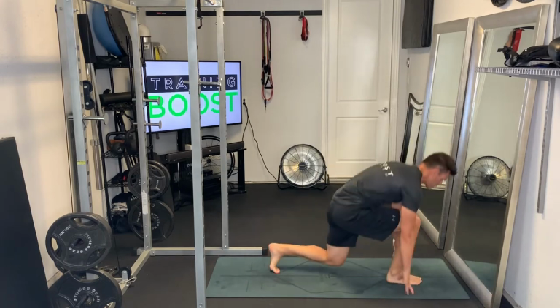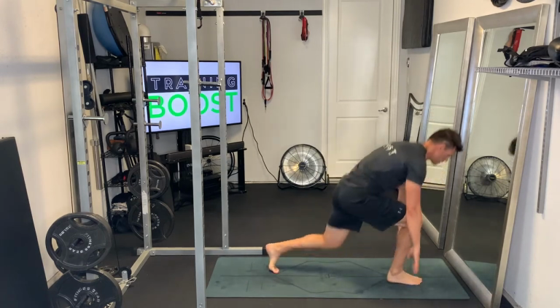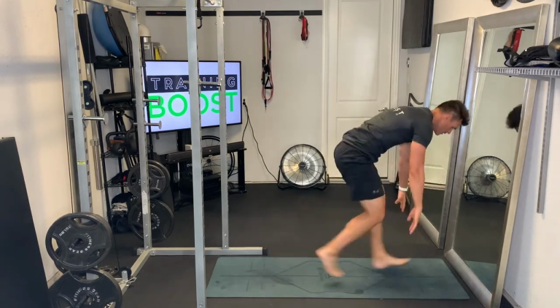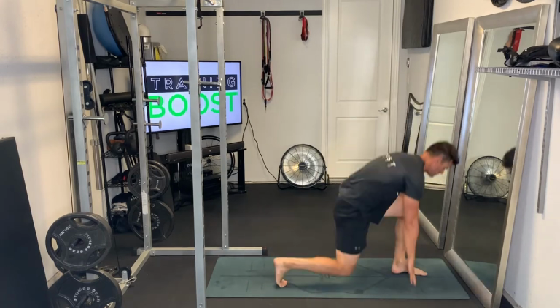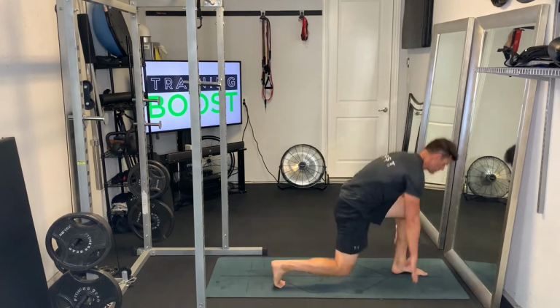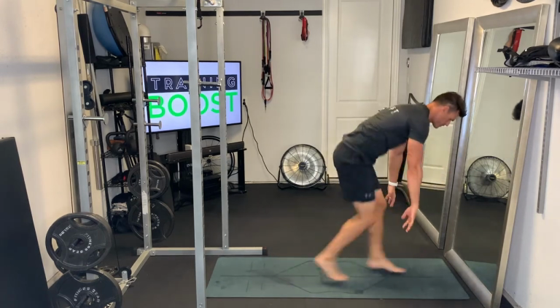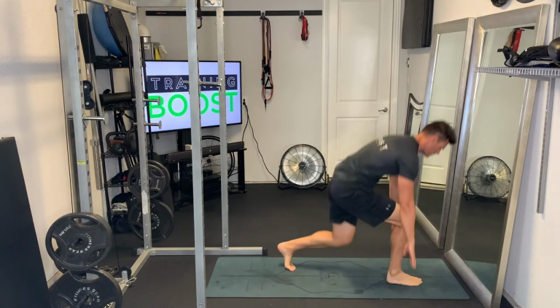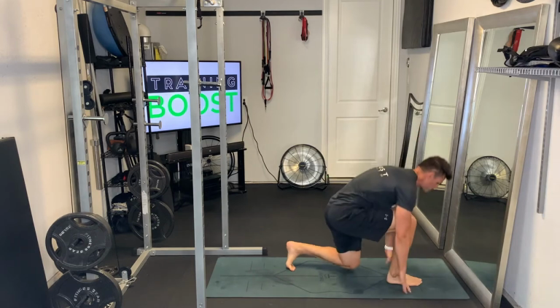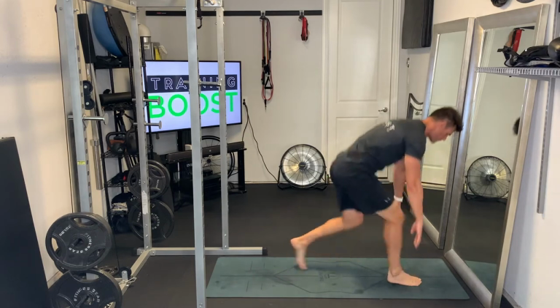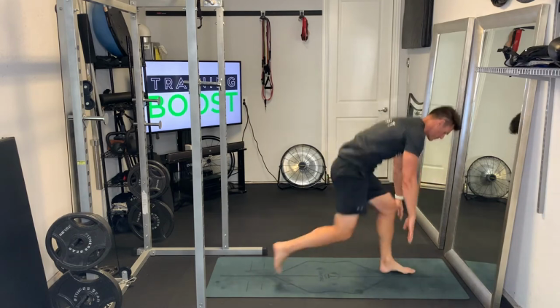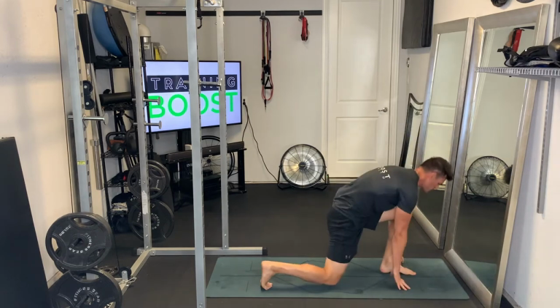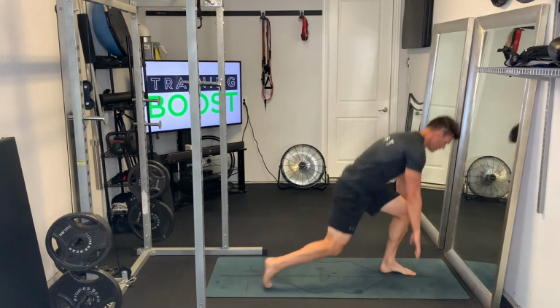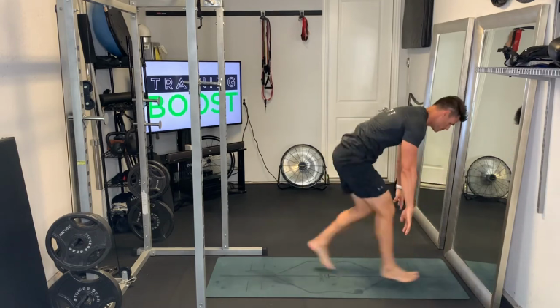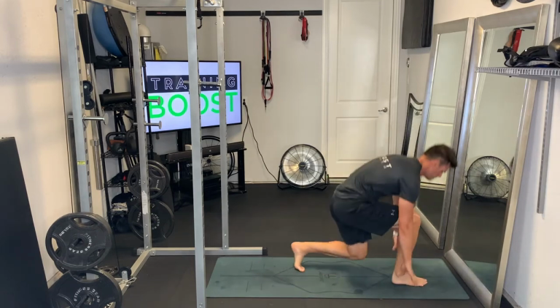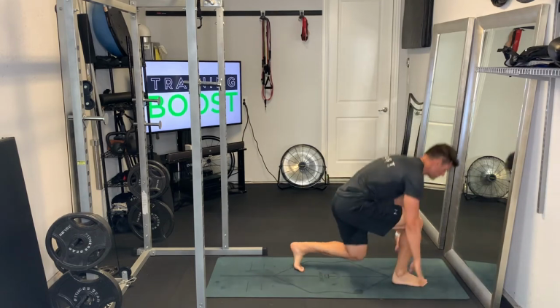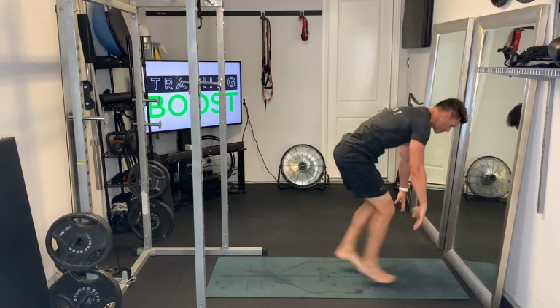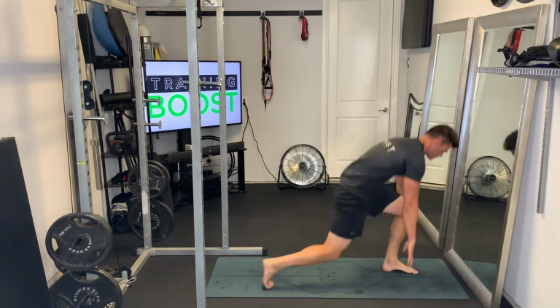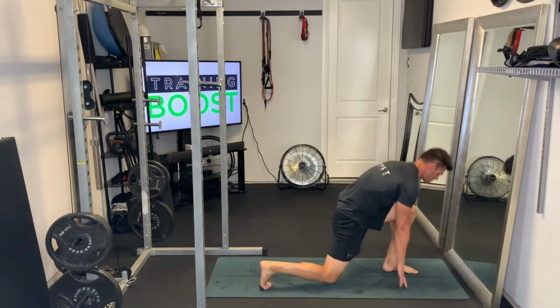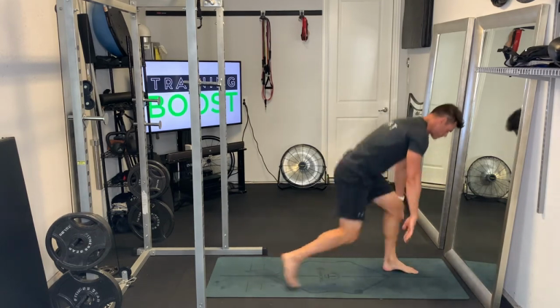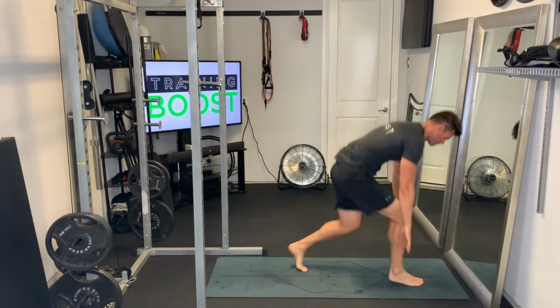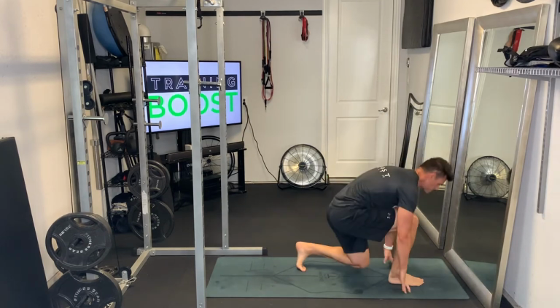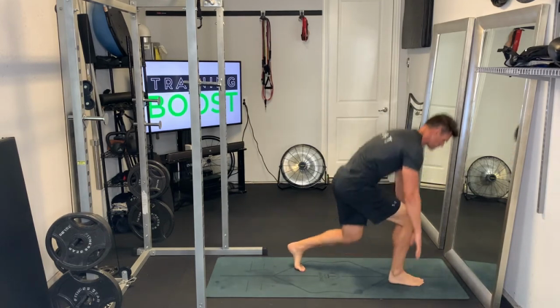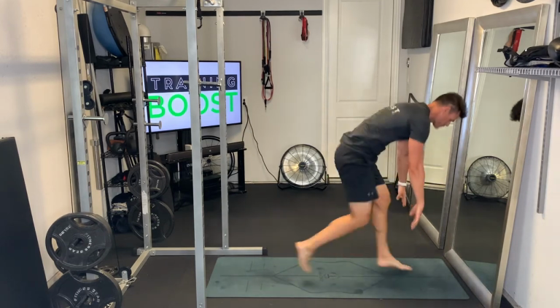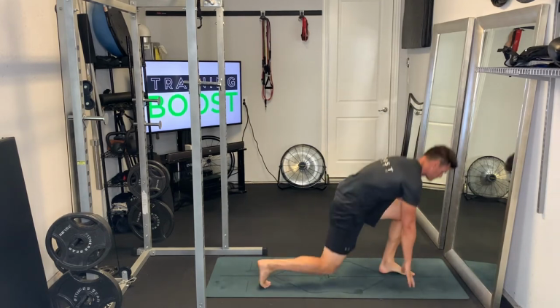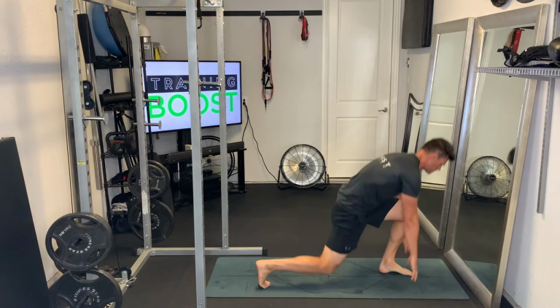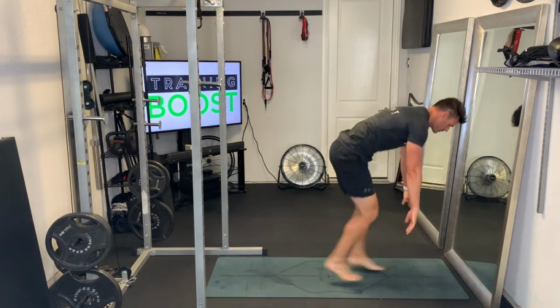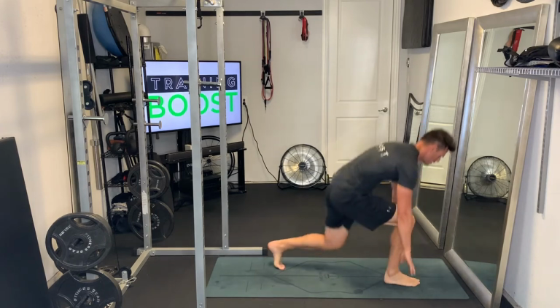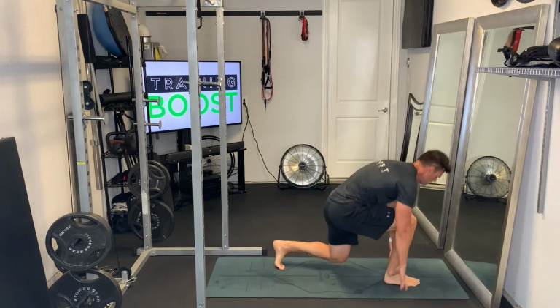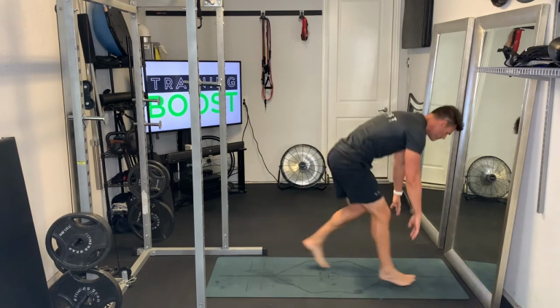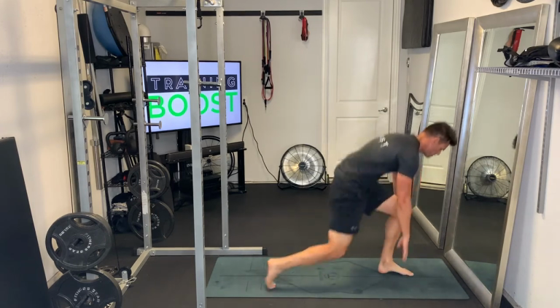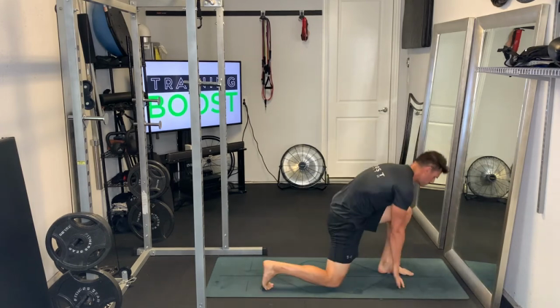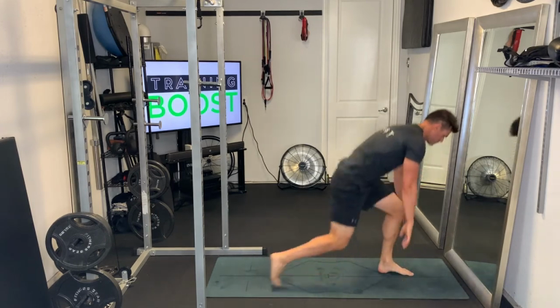Make sure you keep breathing in through the nose, out through the mouth, and you'll just keep going for your prescribed duration.